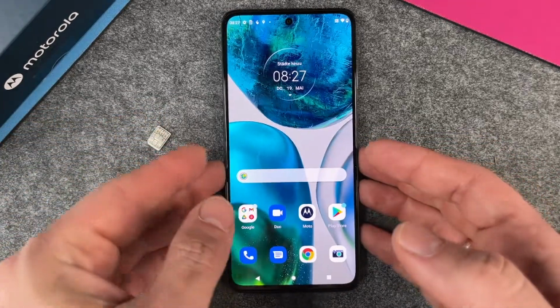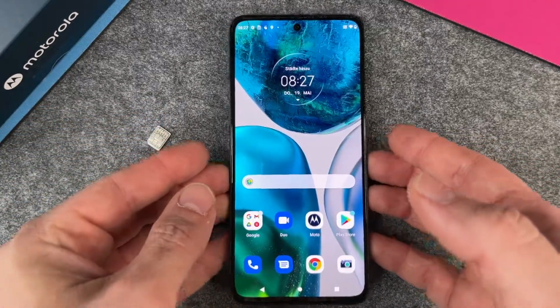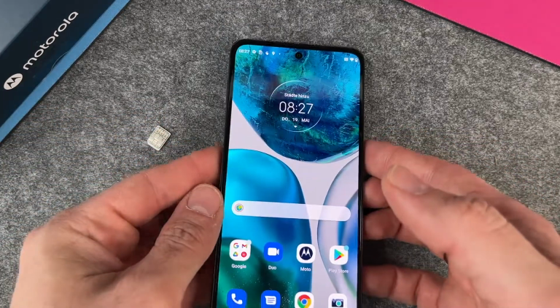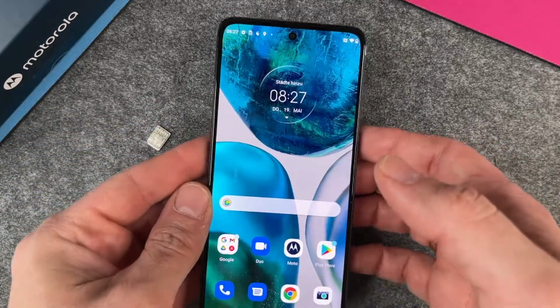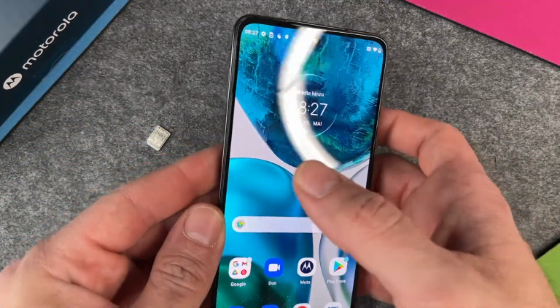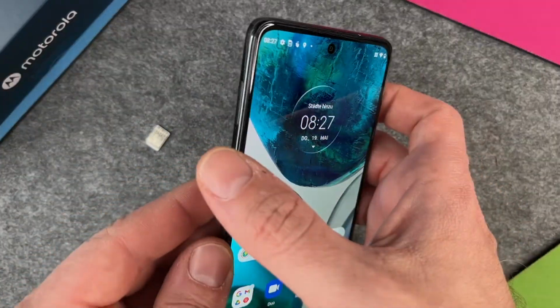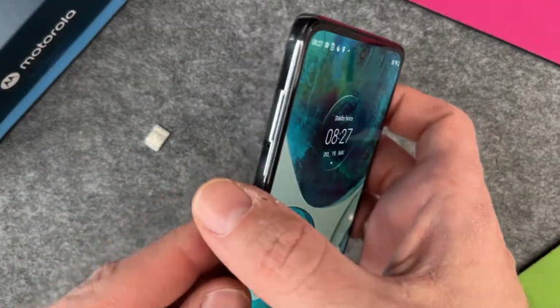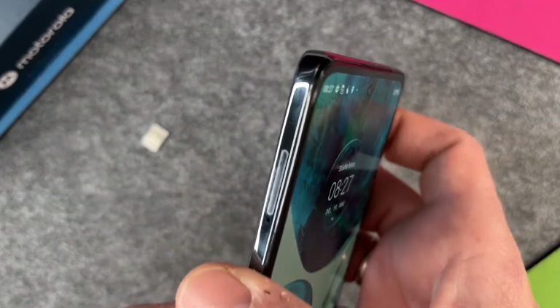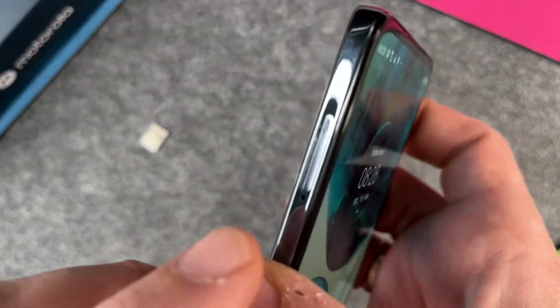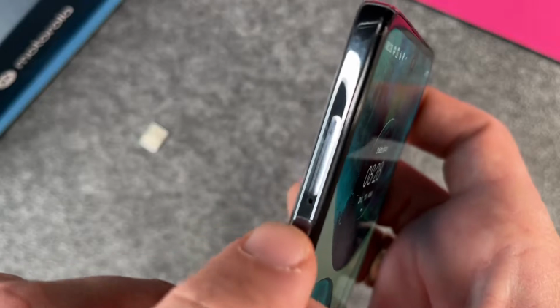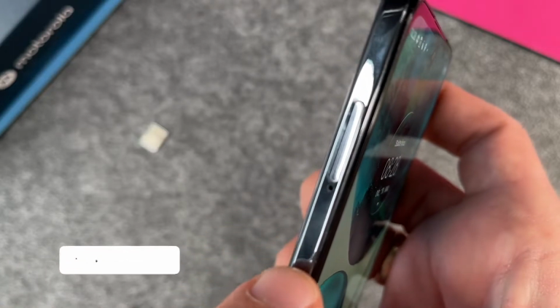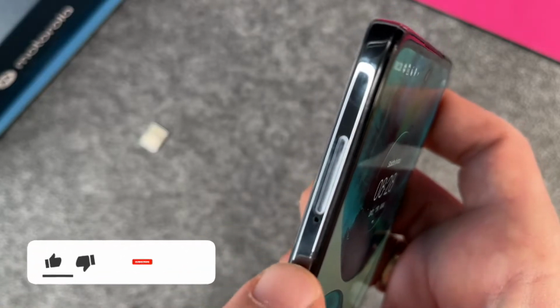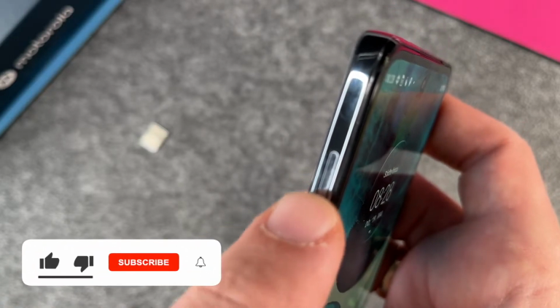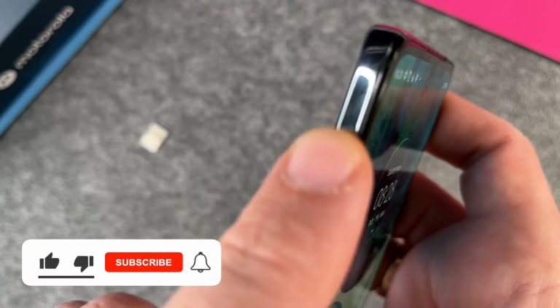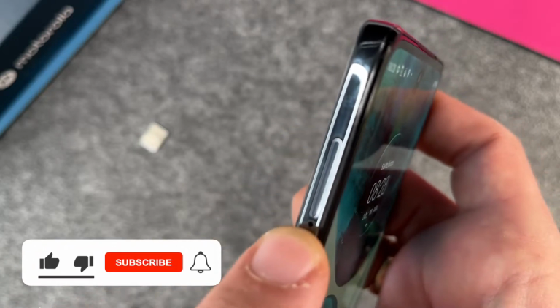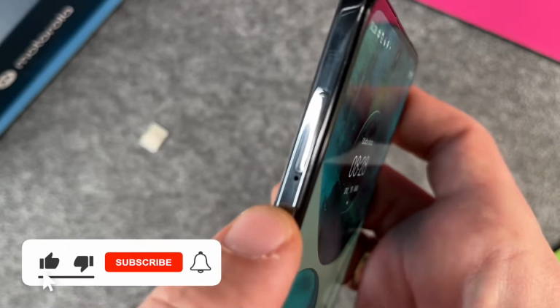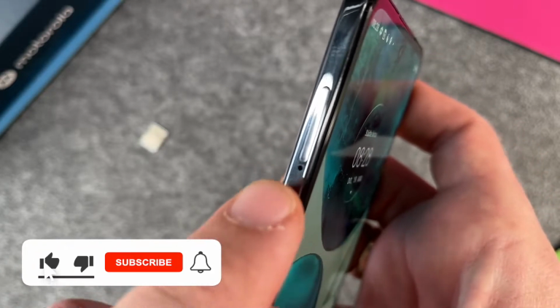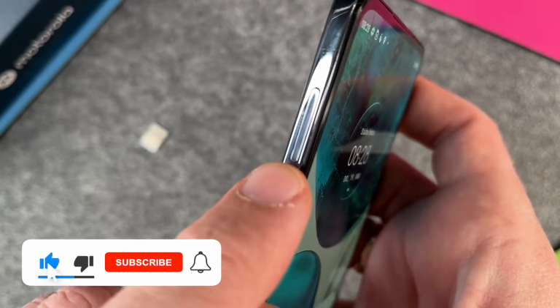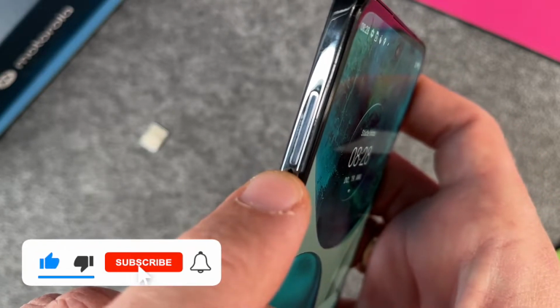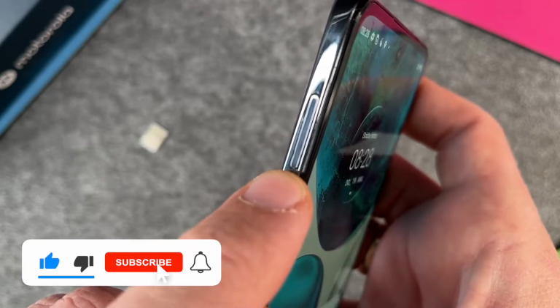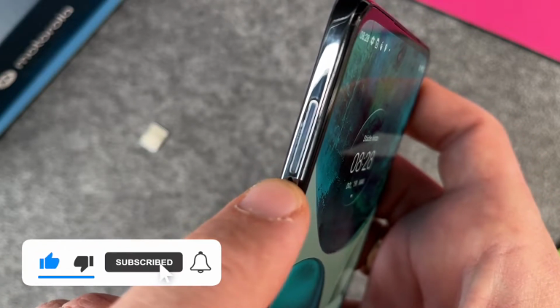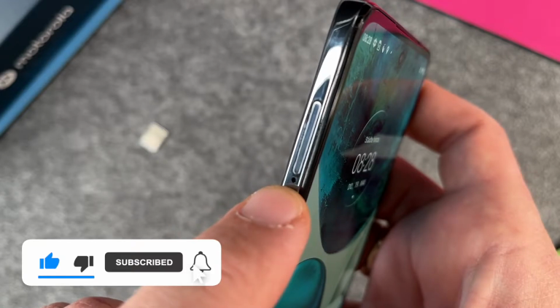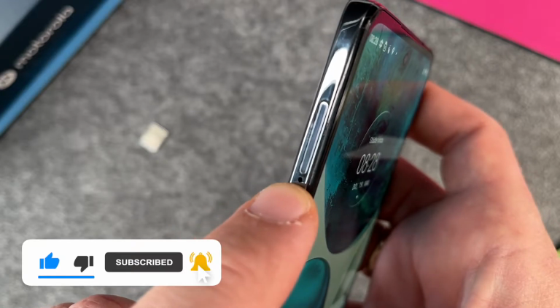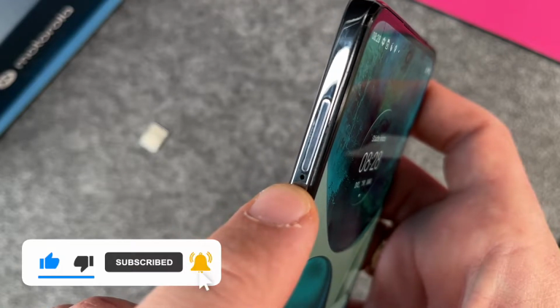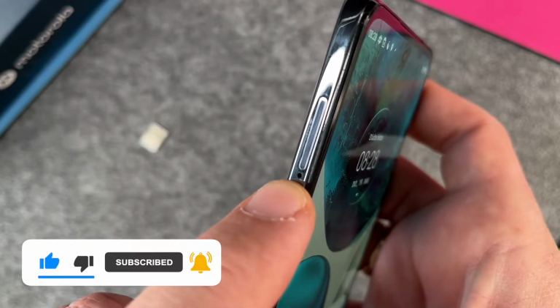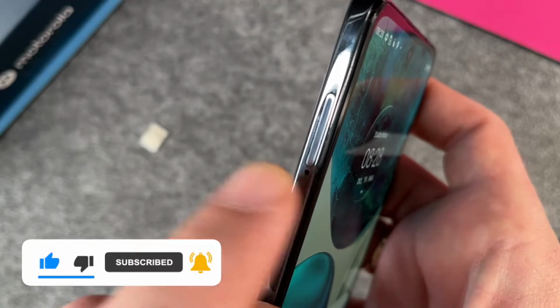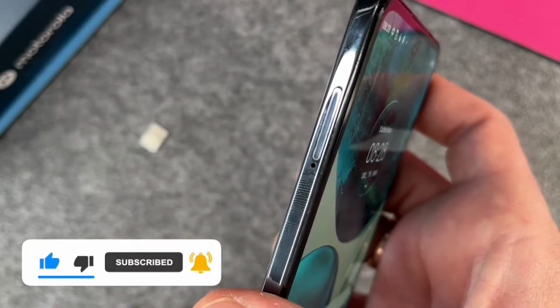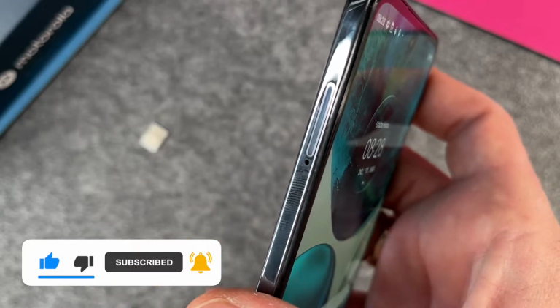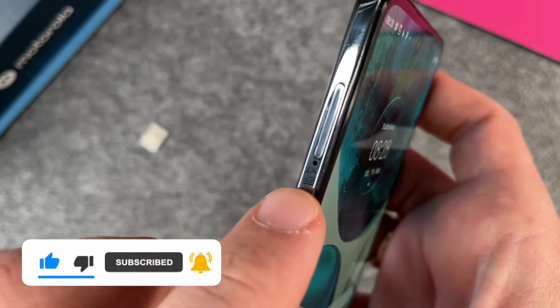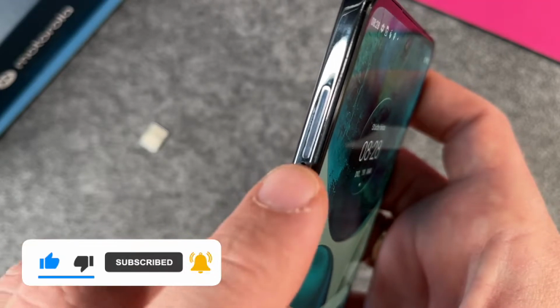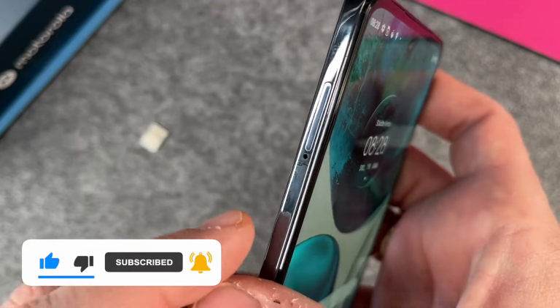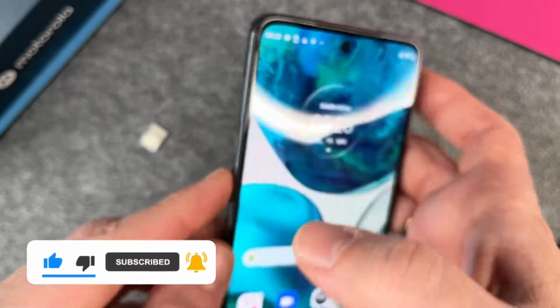Then let's take a look at where we must insert the SIM card. It's here at the left side. And here you can see there is a place where you can put it in, and here is a little hole. In this hole we must put something in it.